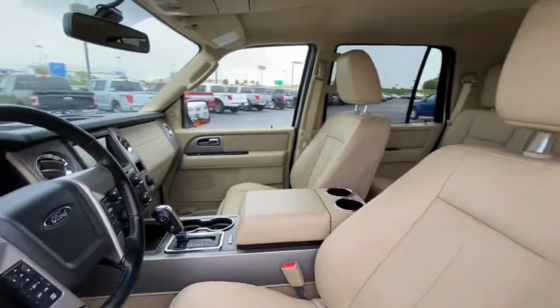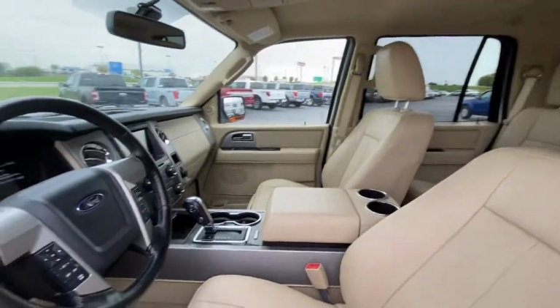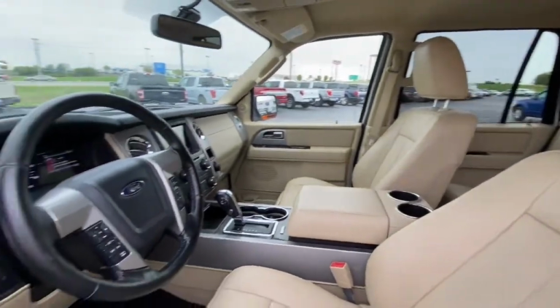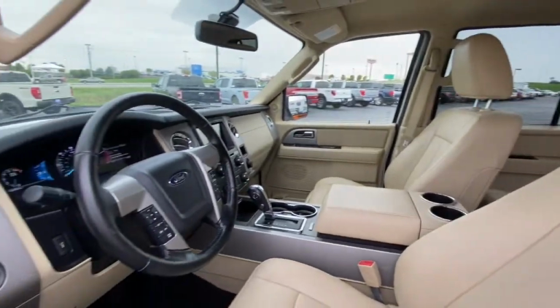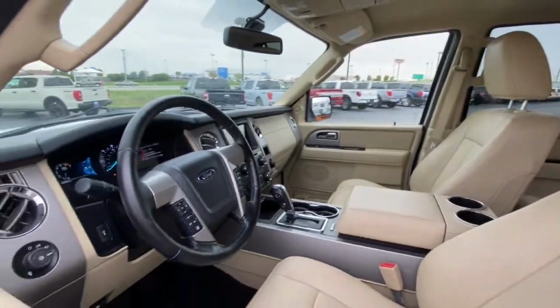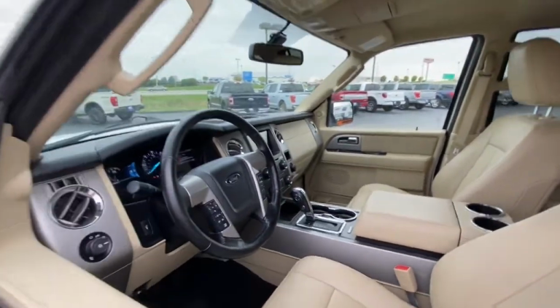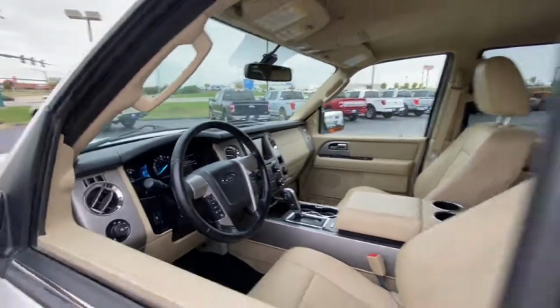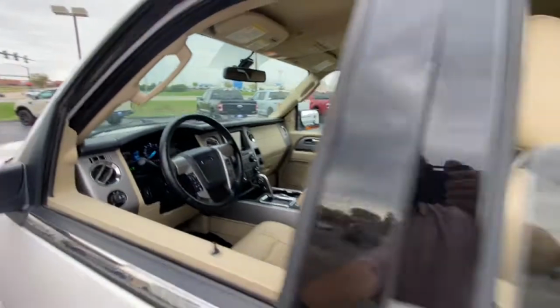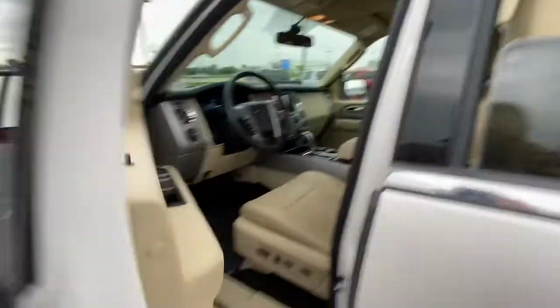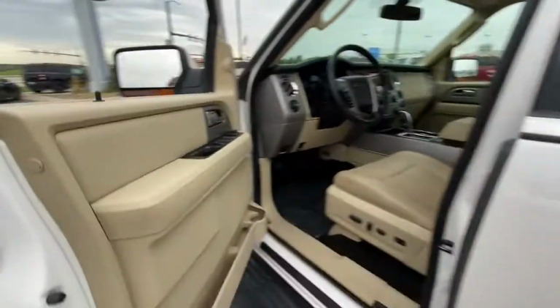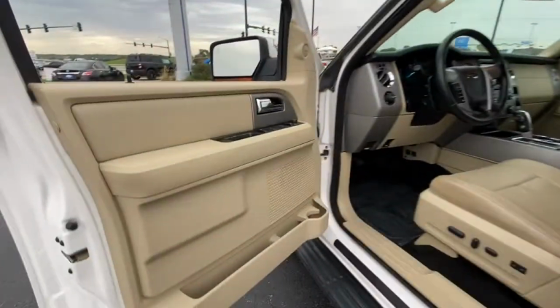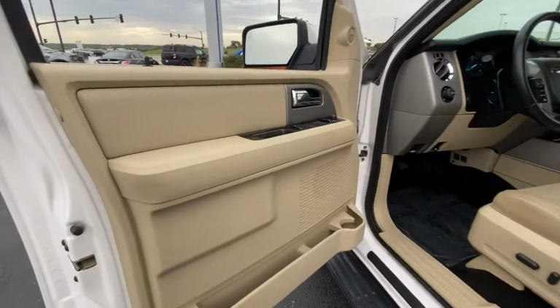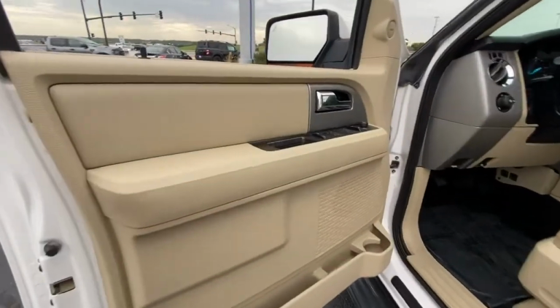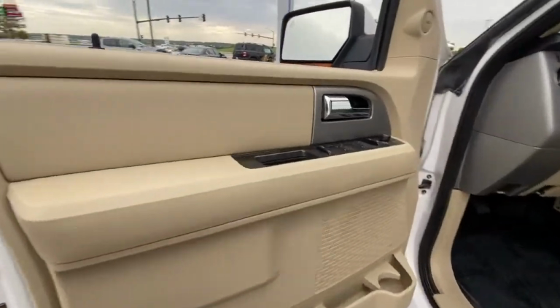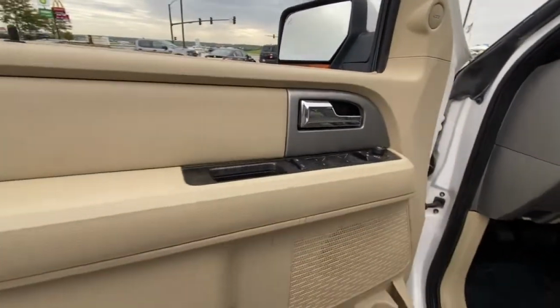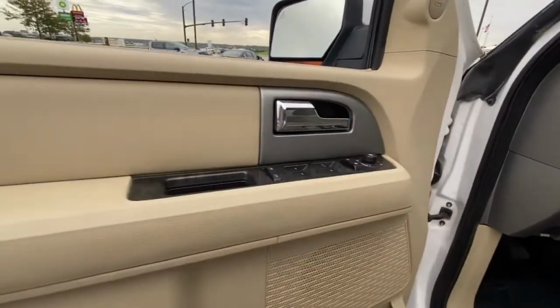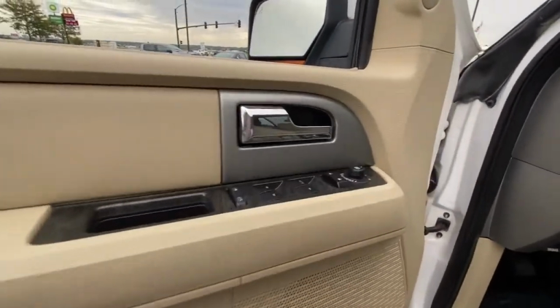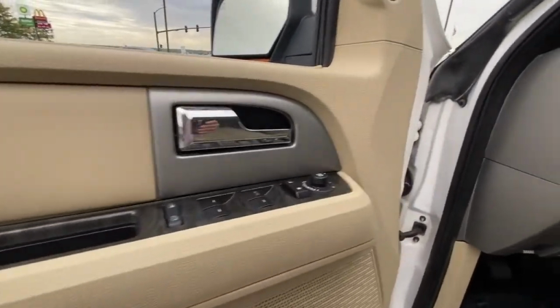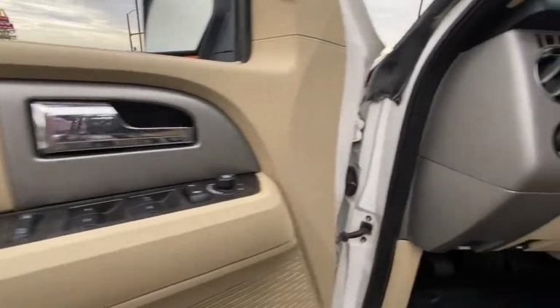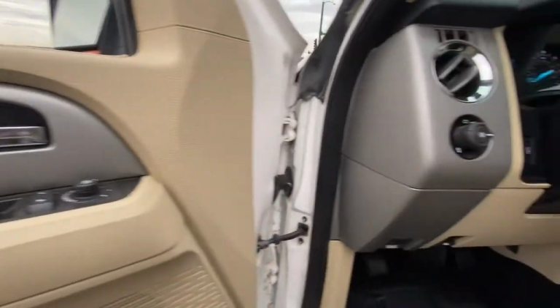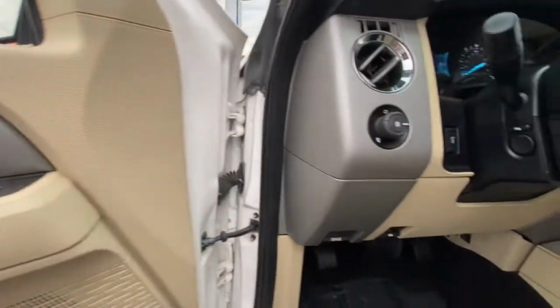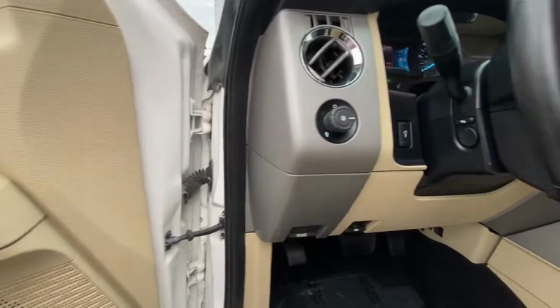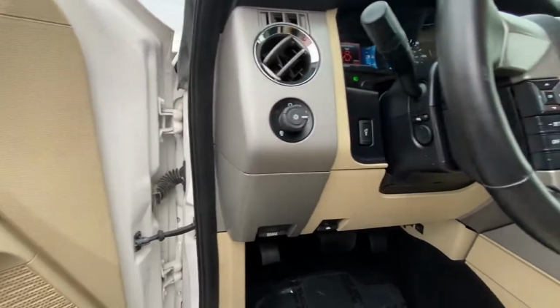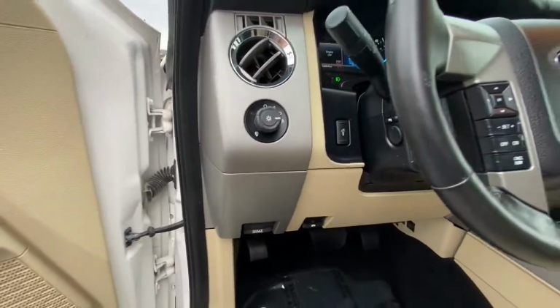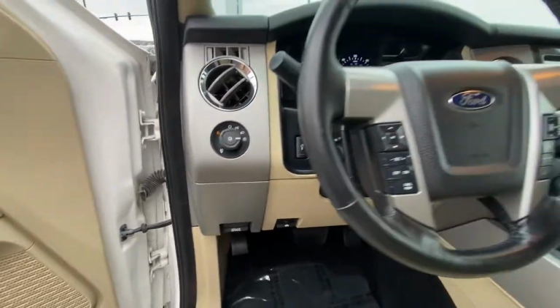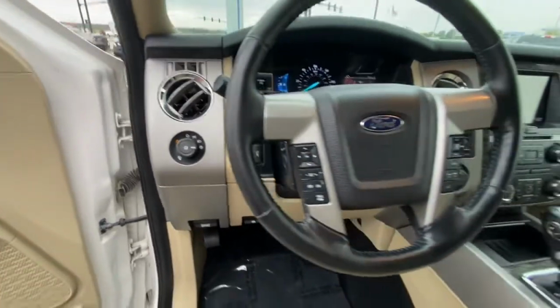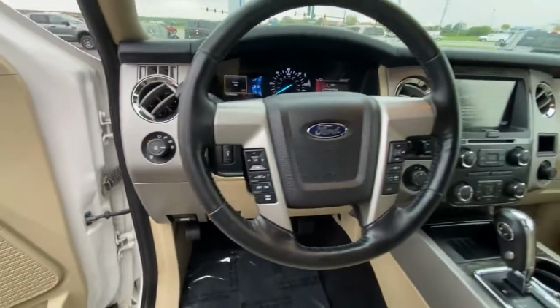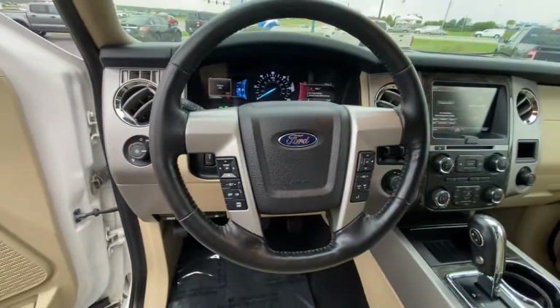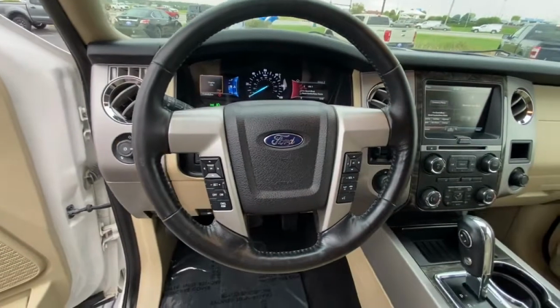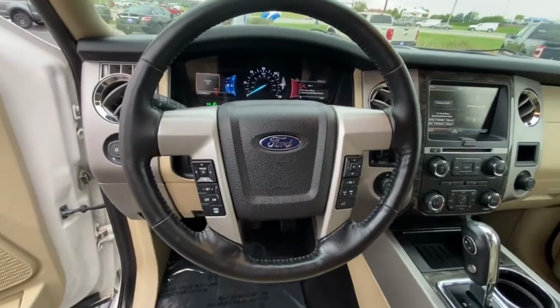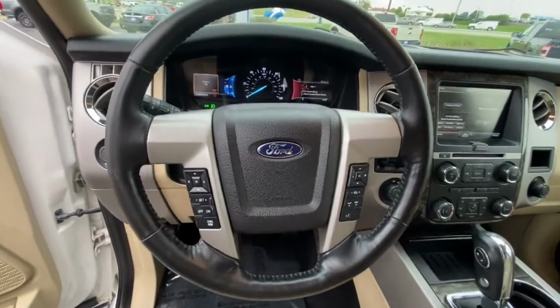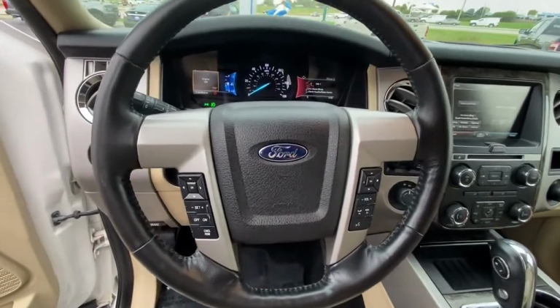This rugged and luxurious Expedition delivers full-size SUV capability, premium amenities, and the latest driver assist and infotainment technology, all wrapped in a sleek, modern package.